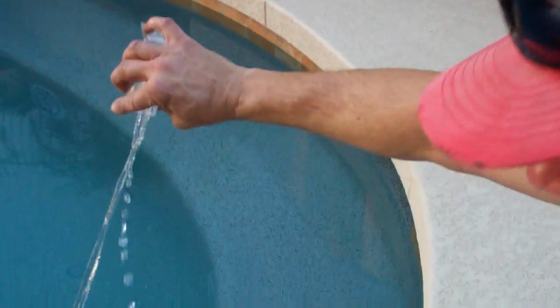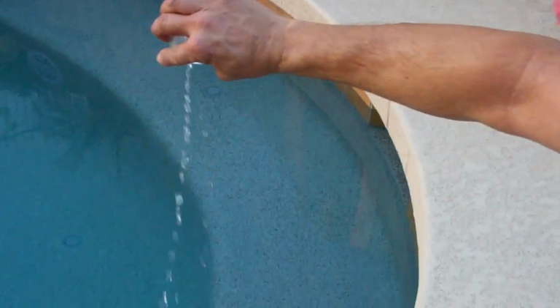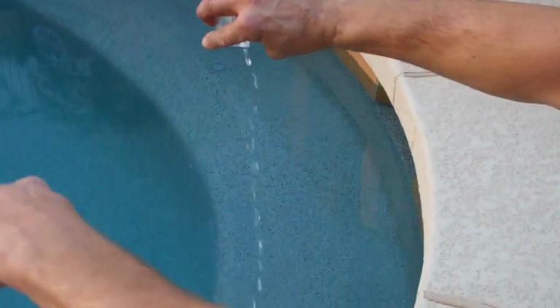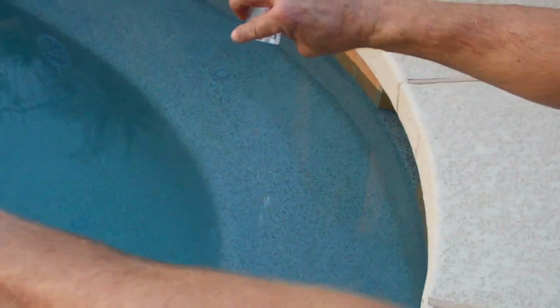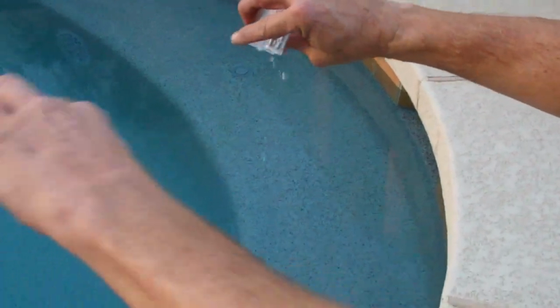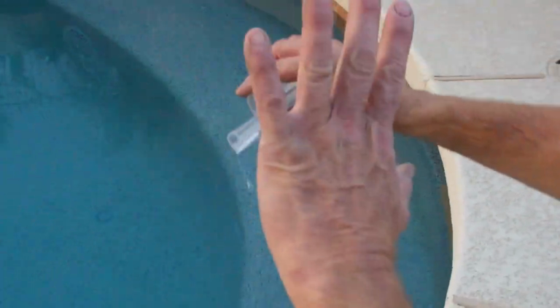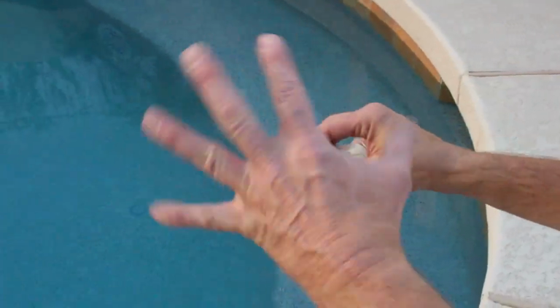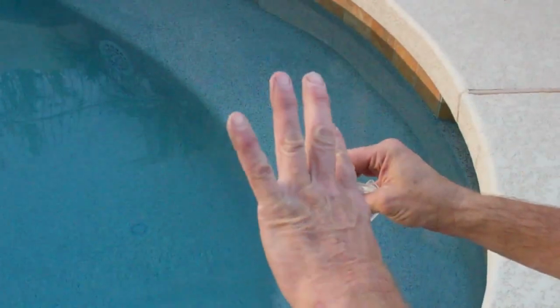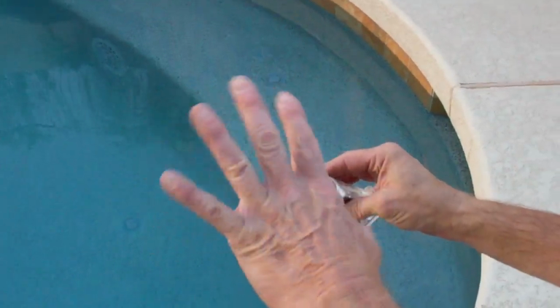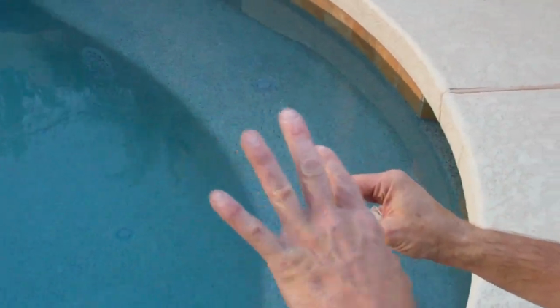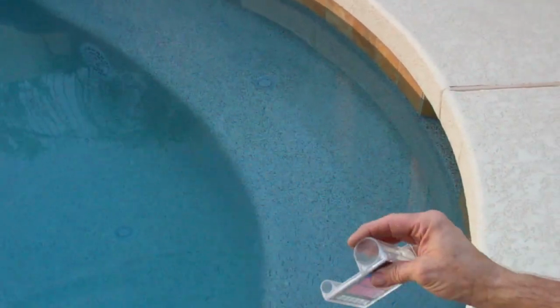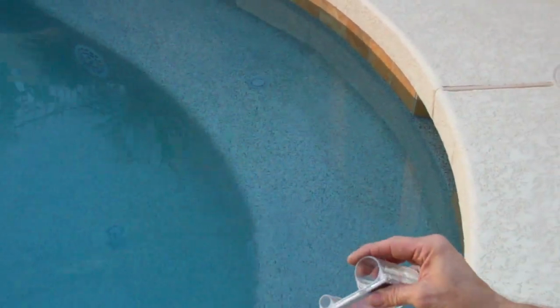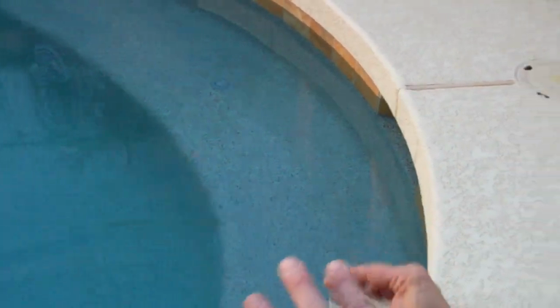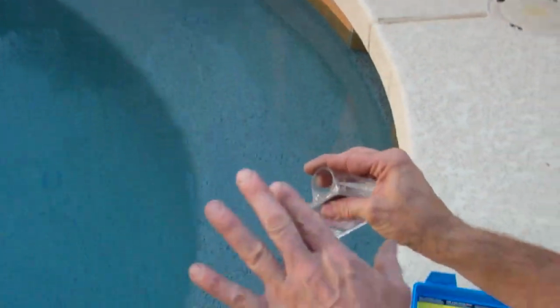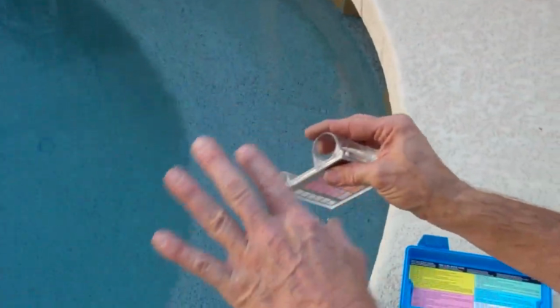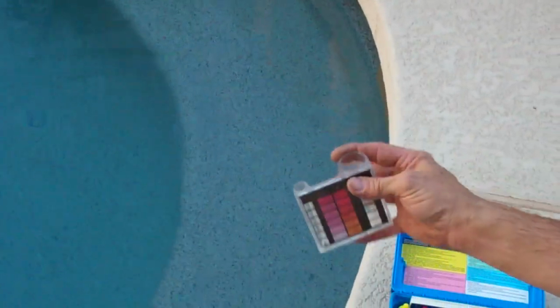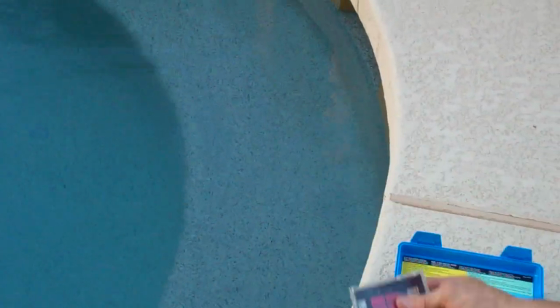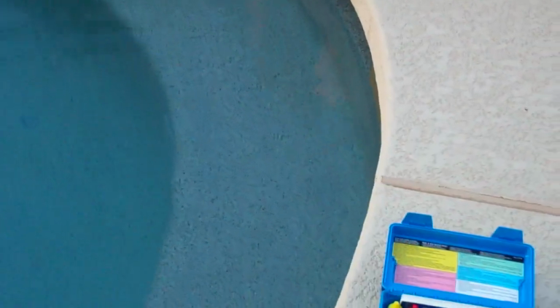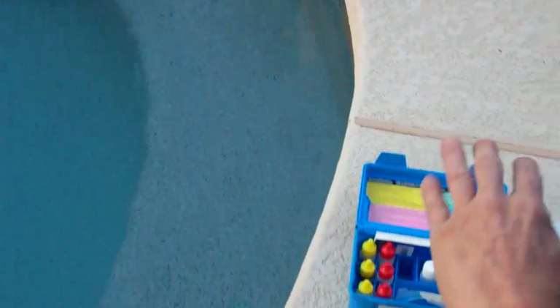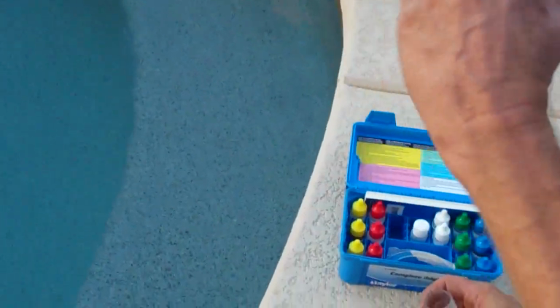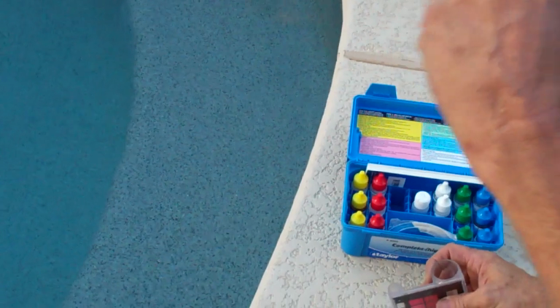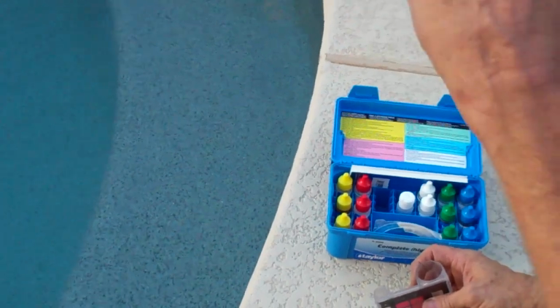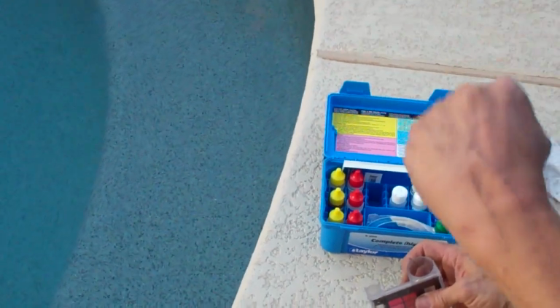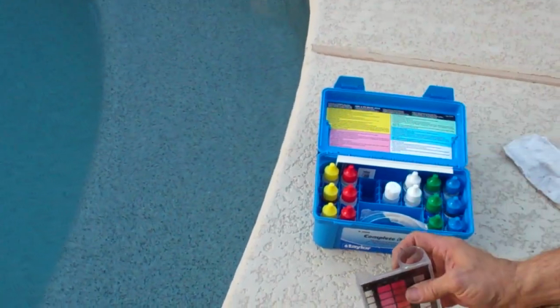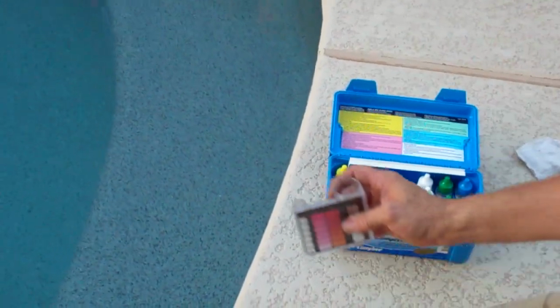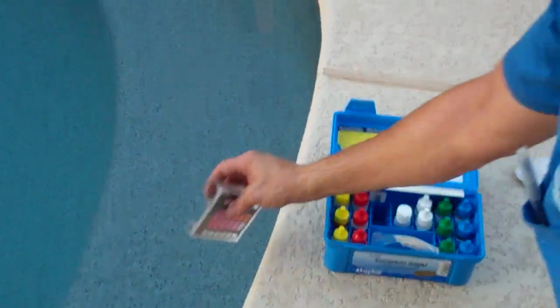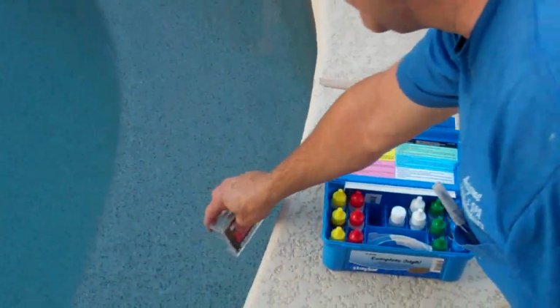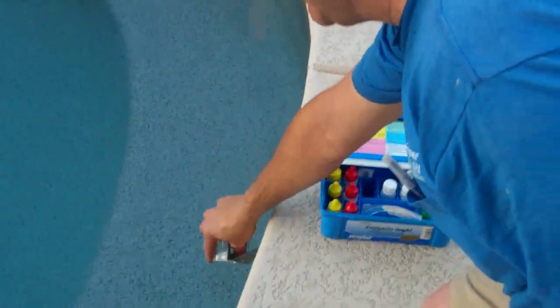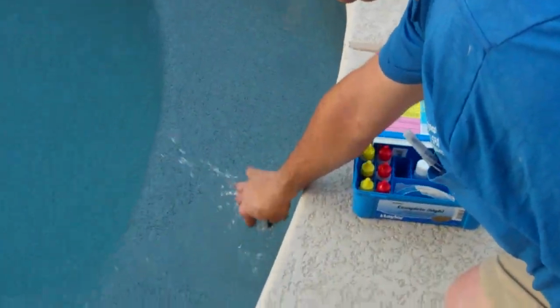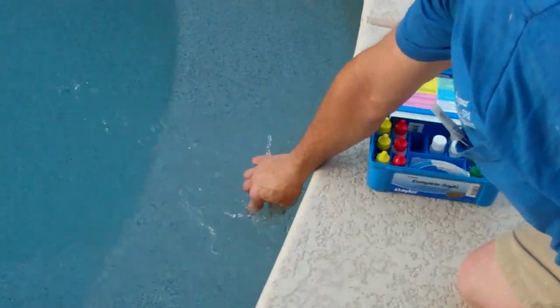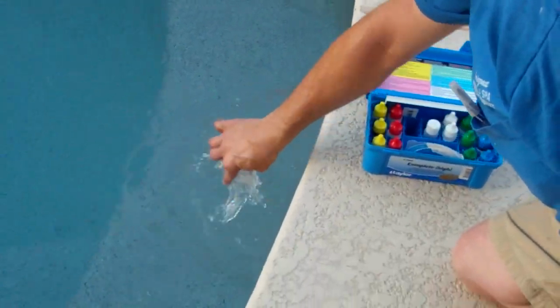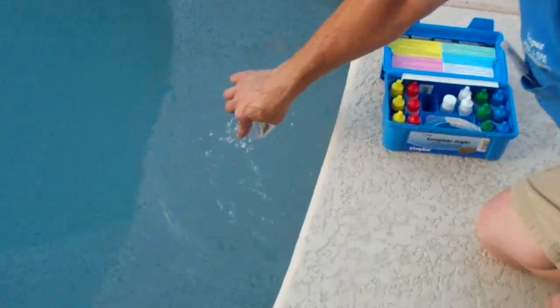Notice how the pool water is a little dull. The water is a little dull — so that's not polished. You want polished water. And that's more inviting.